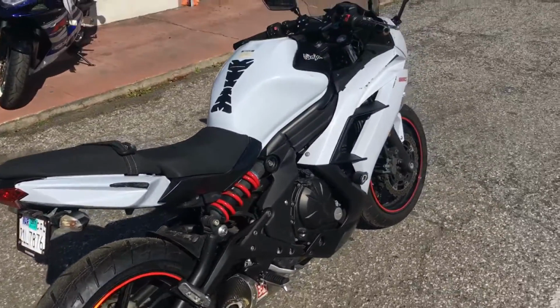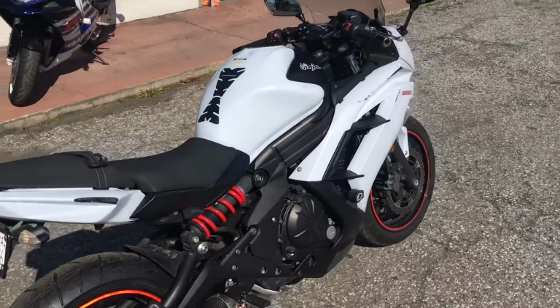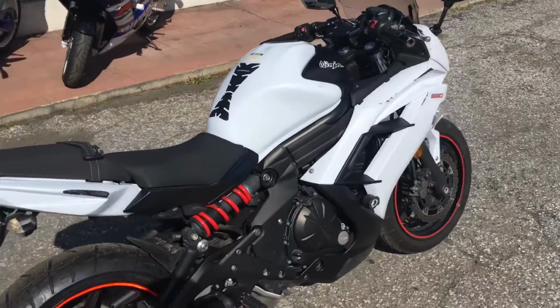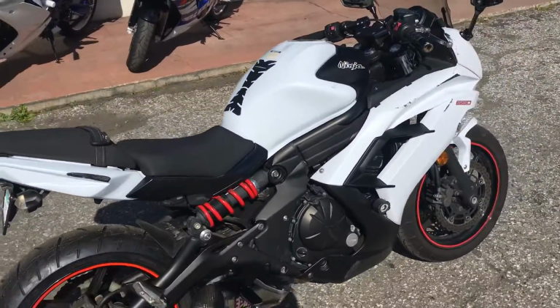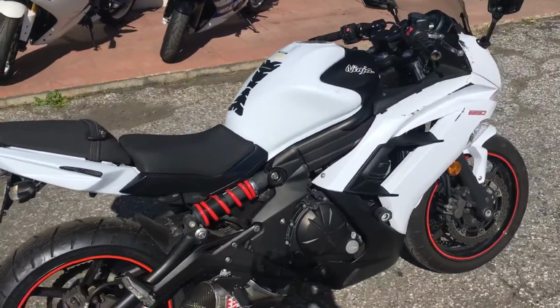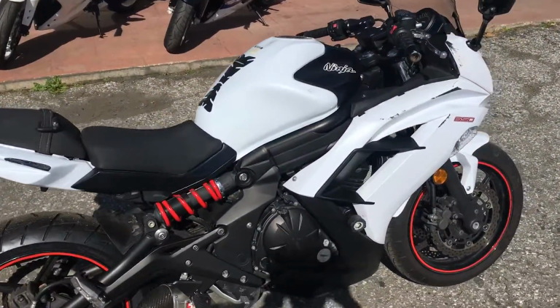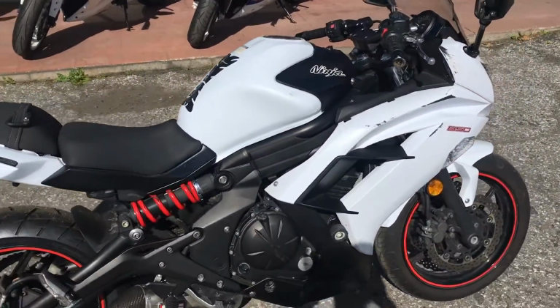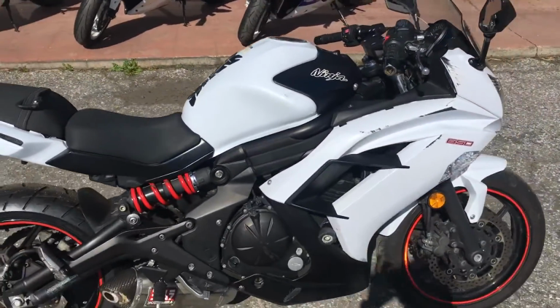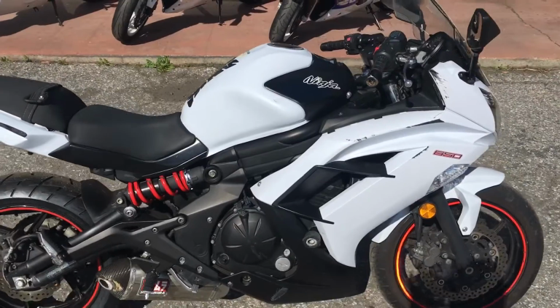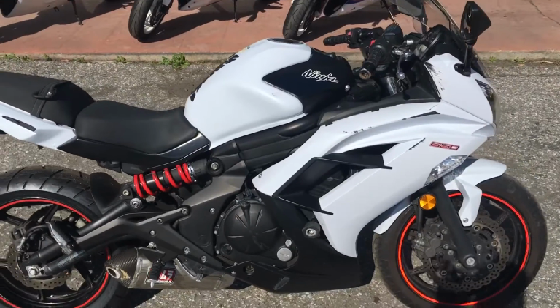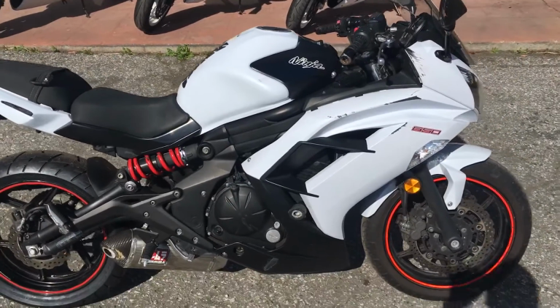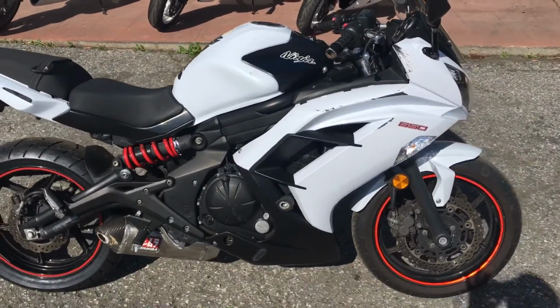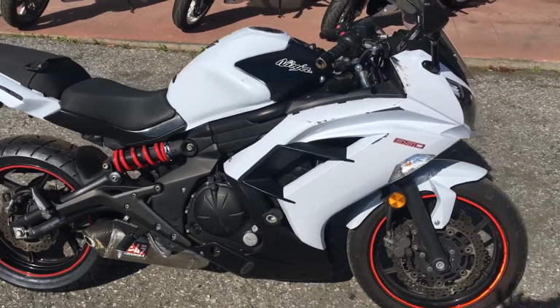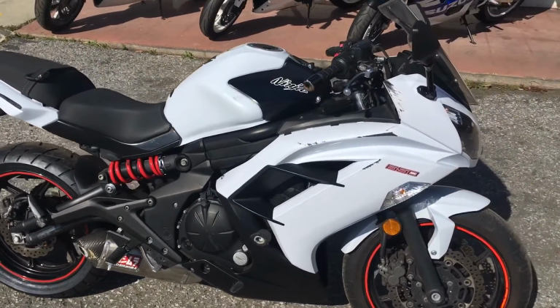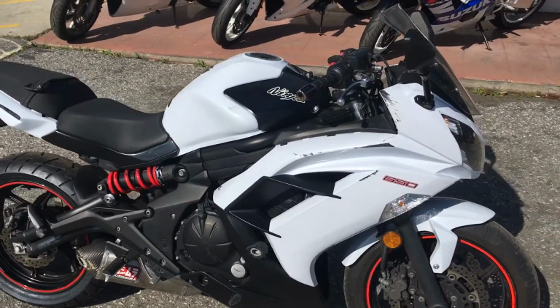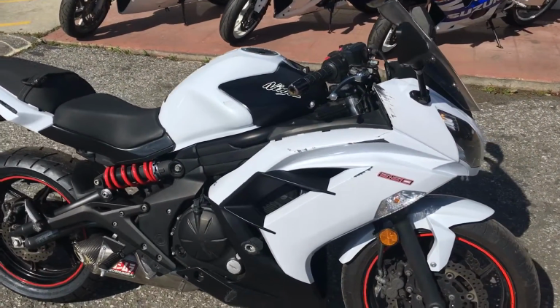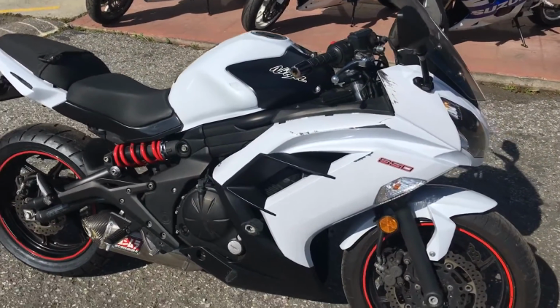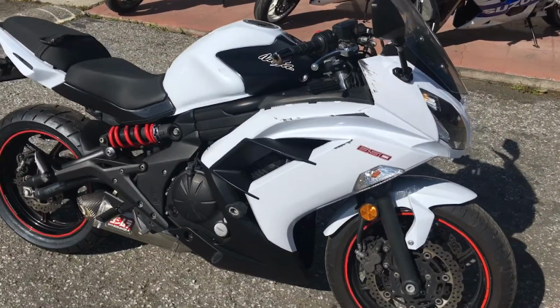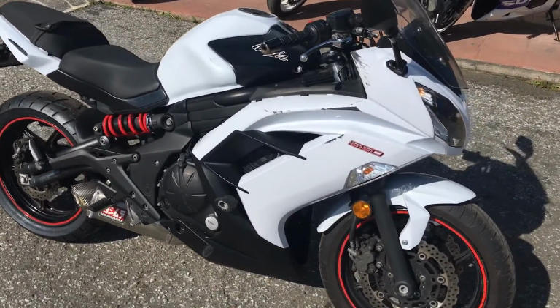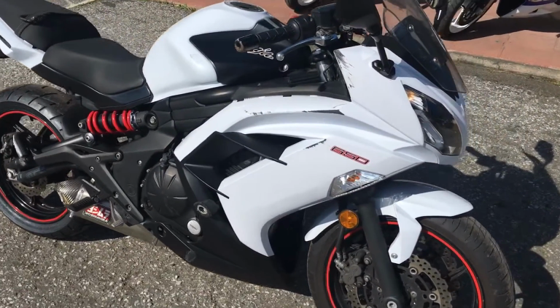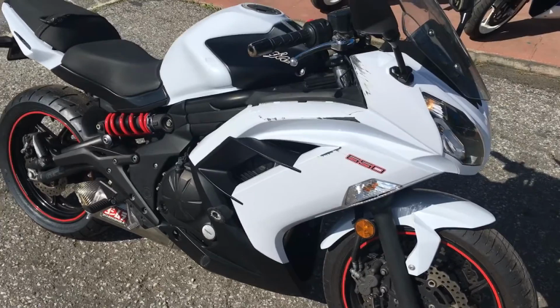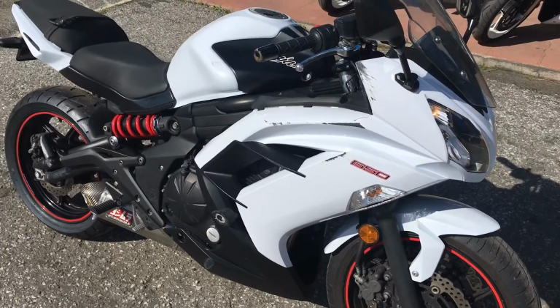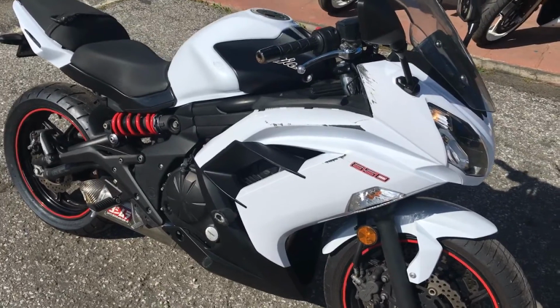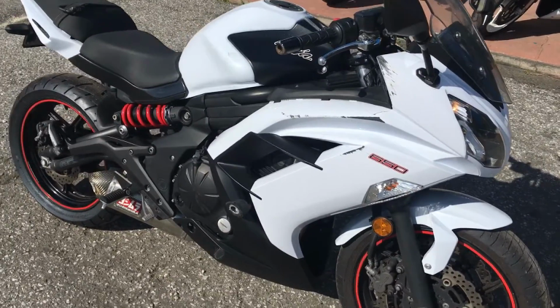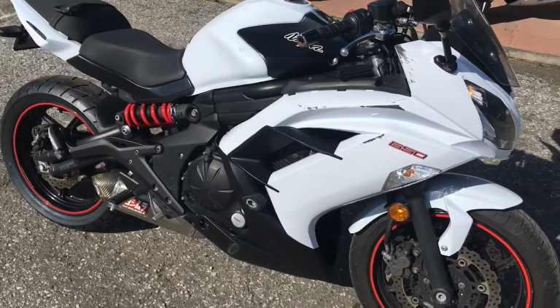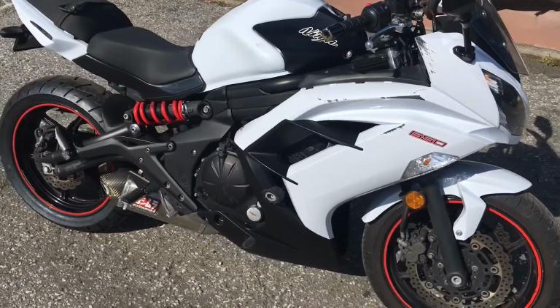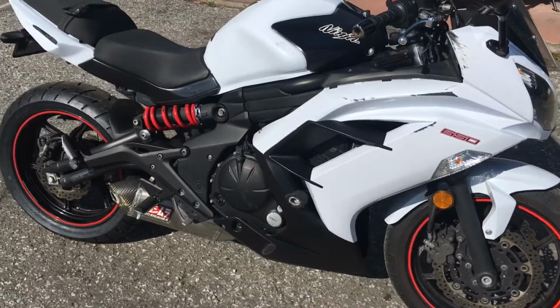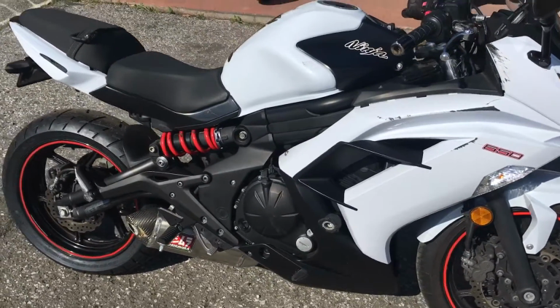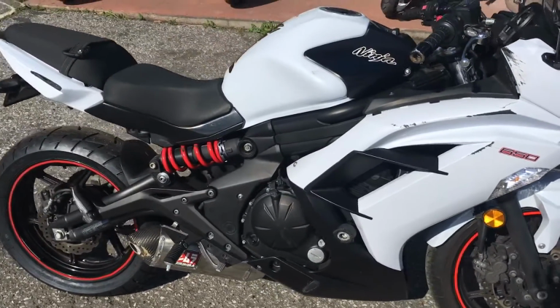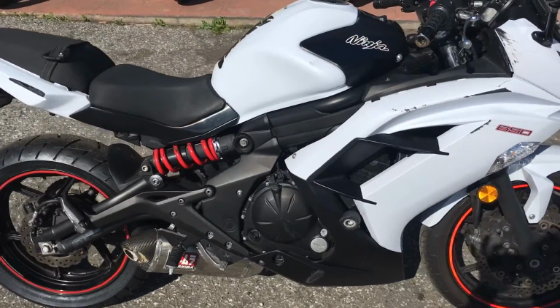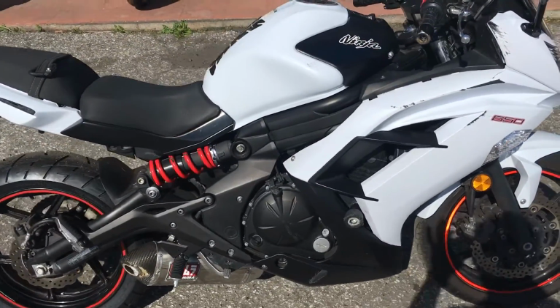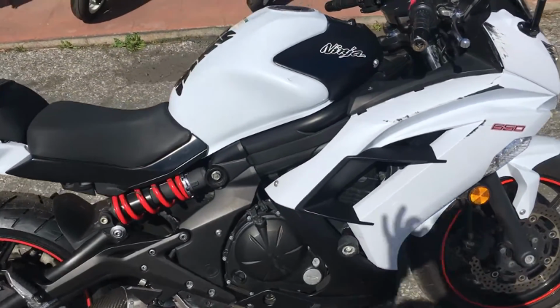This very nice 2013 Ninja 650 is offered at only $38.99. Financing options available. Stop on by Santa Clara Cycle and check it out. You can reach us at 408-730-0600.